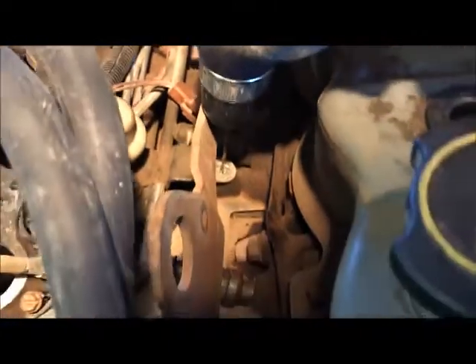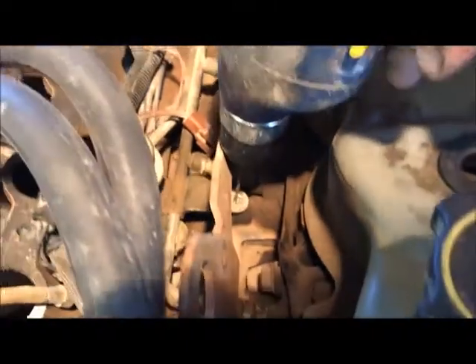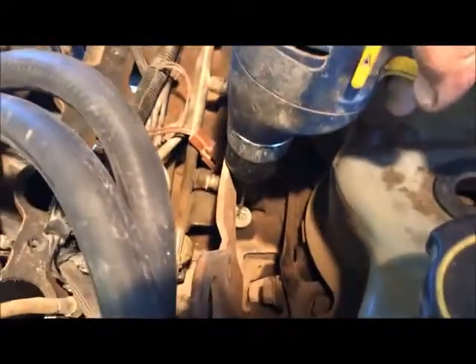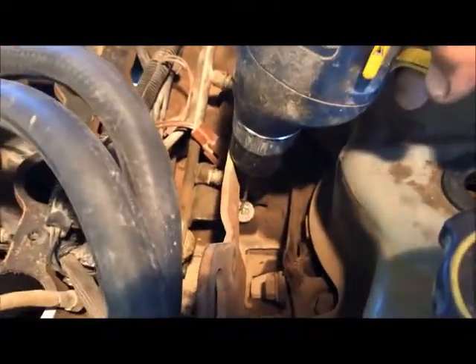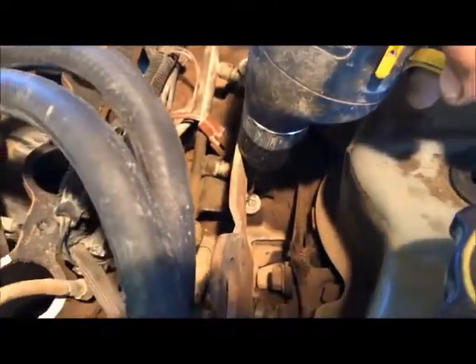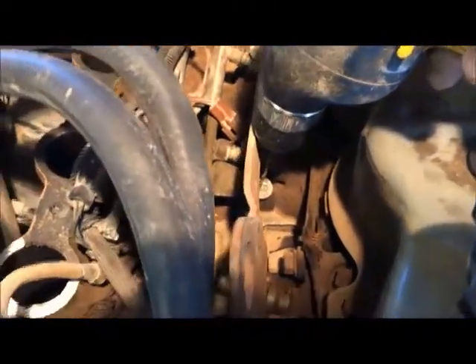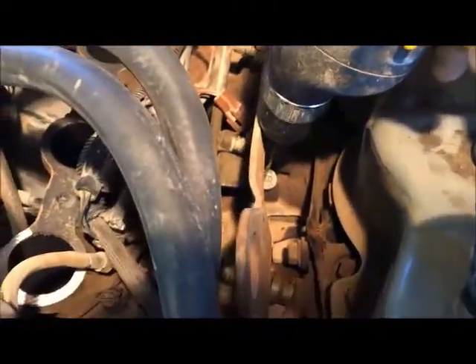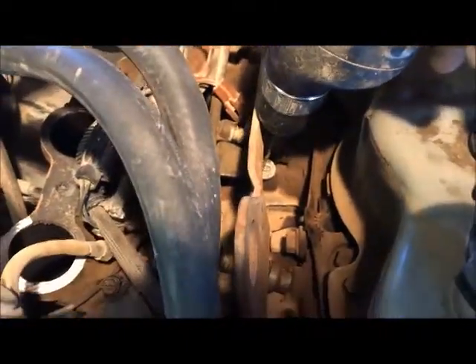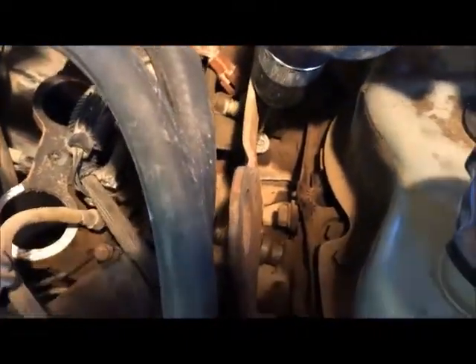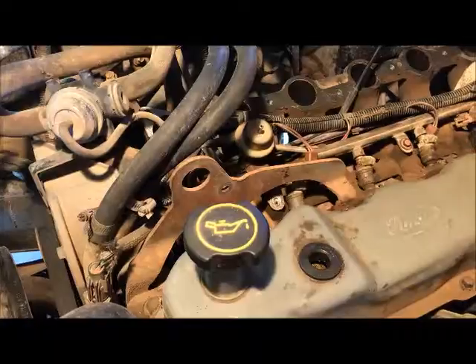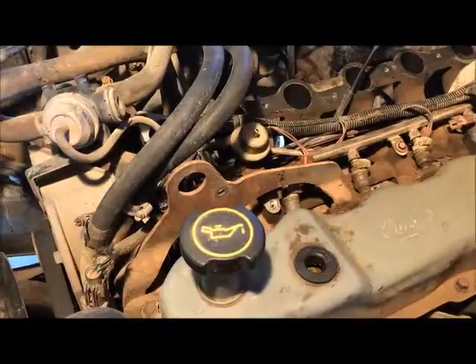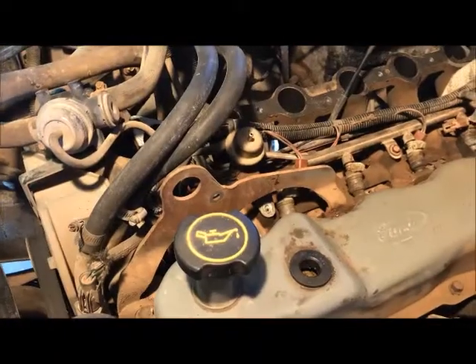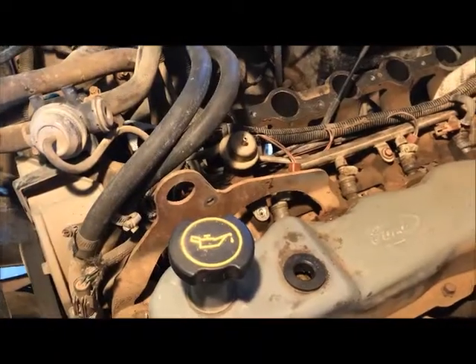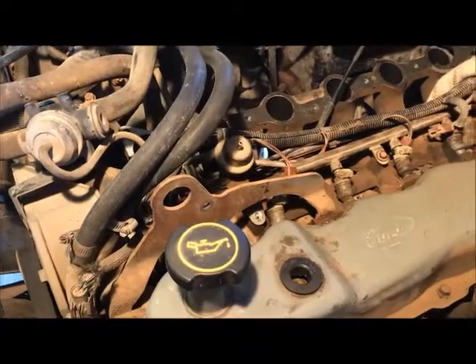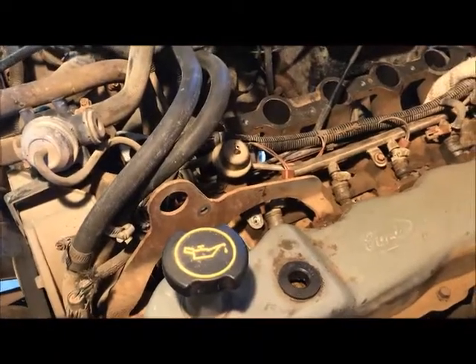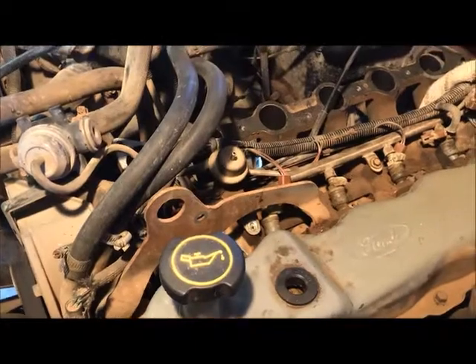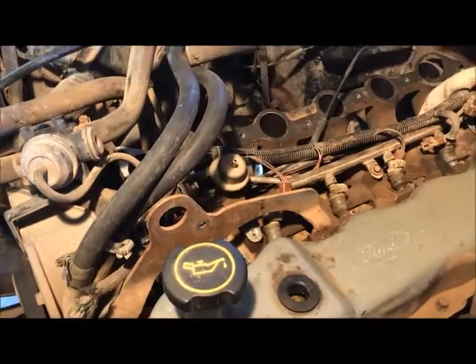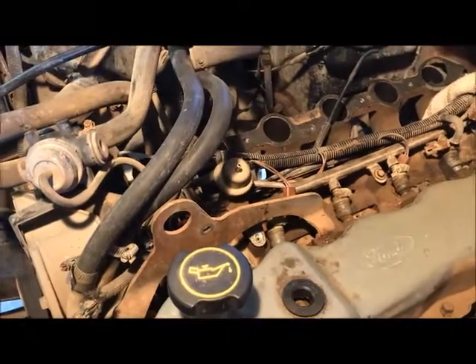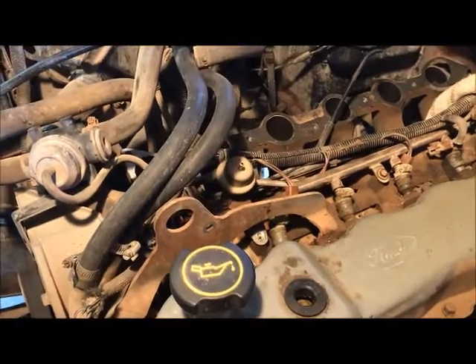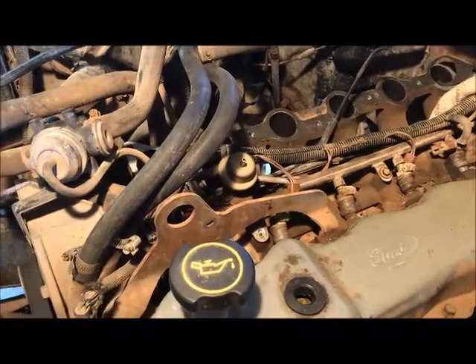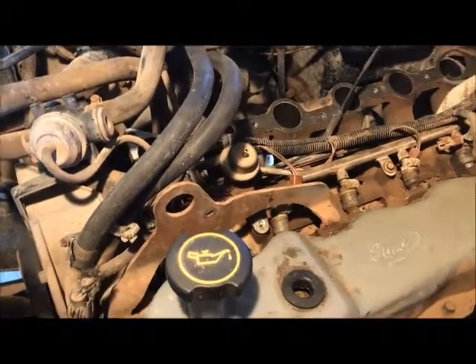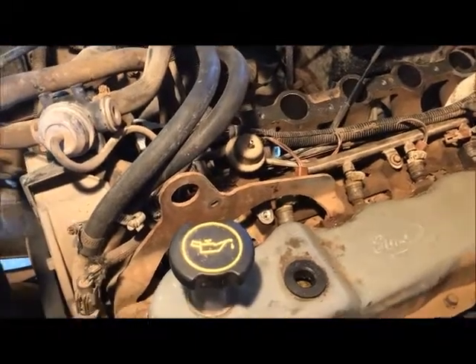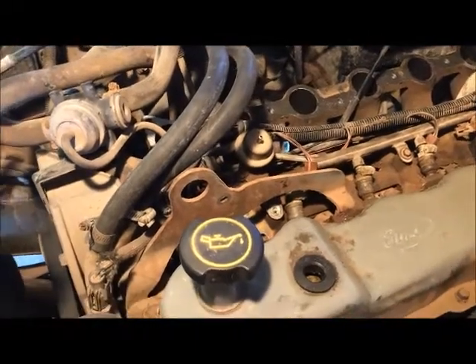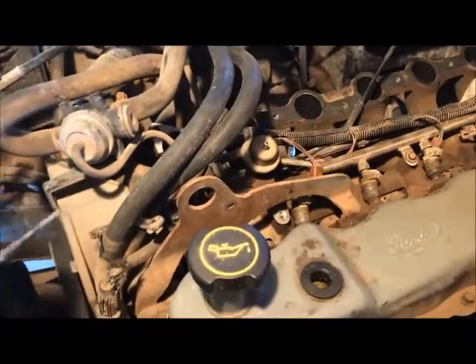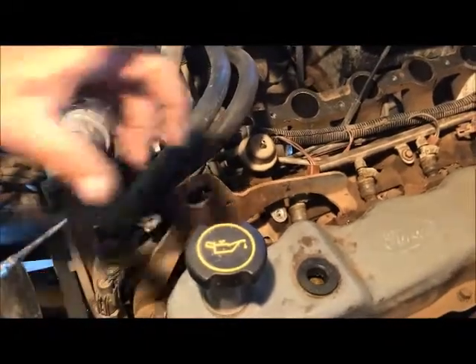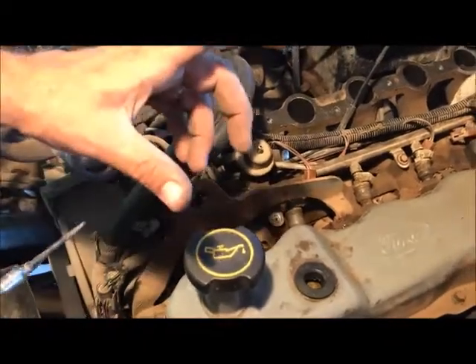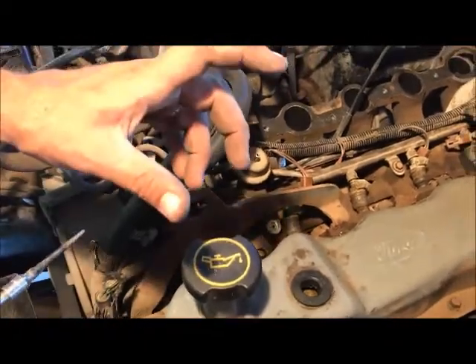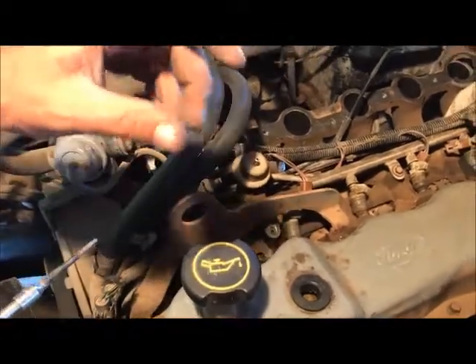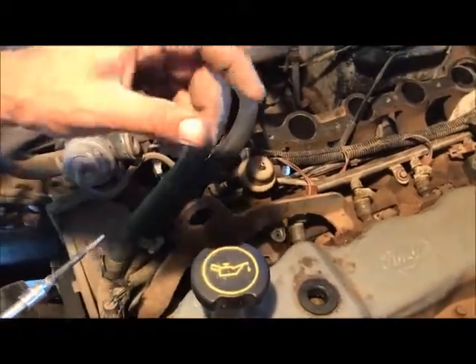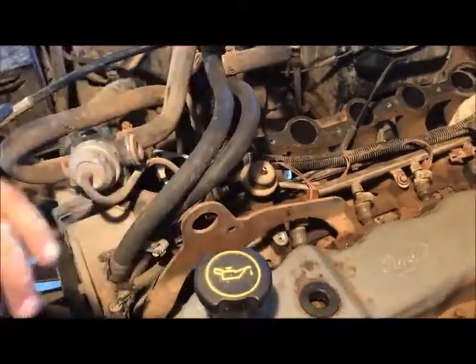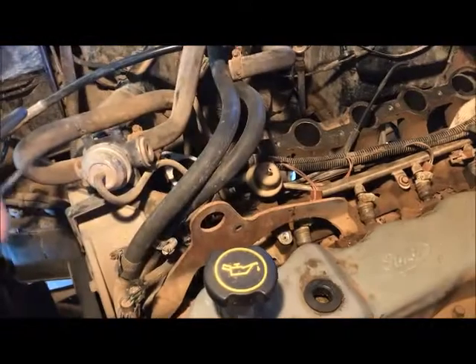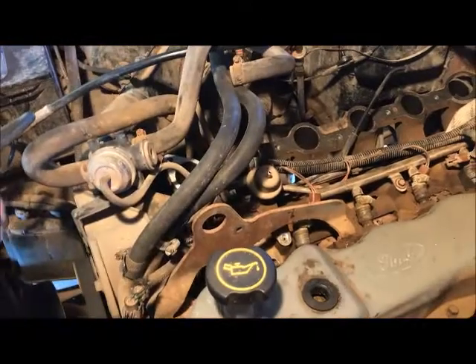Now we're just going to drill down a little ways. We went down about a quarter of an inch, maybe half inch. Go down as deep as you can — however long the bolt is, try to get as much in there as you can.